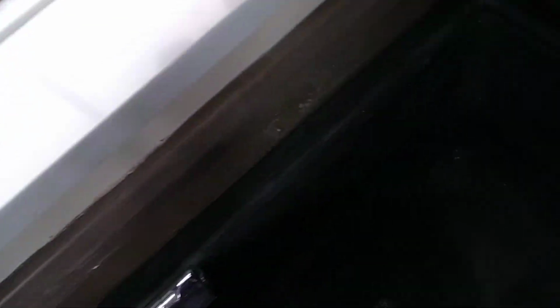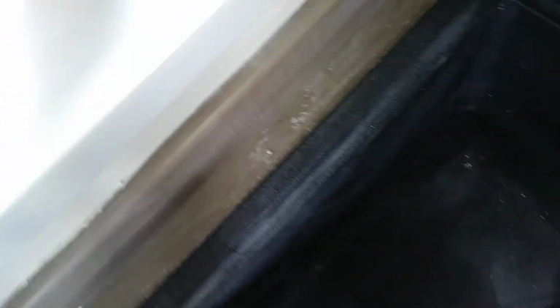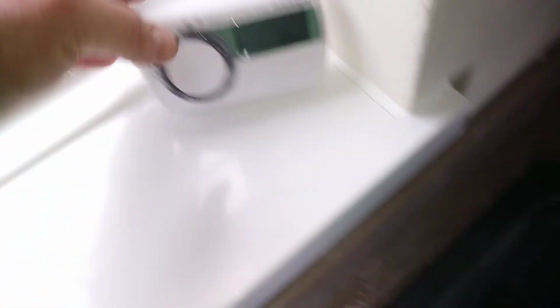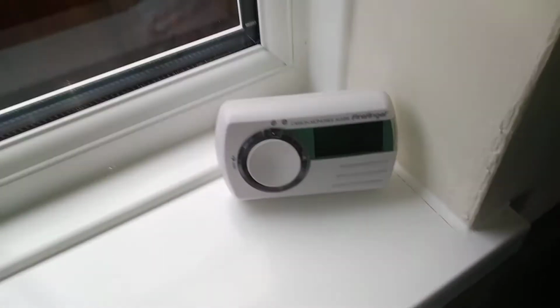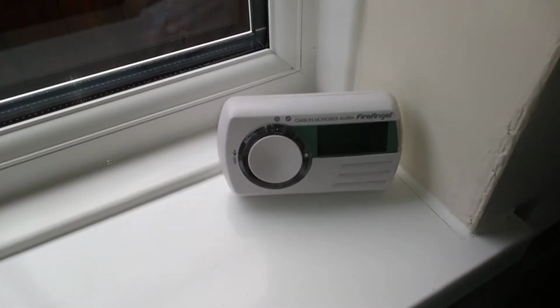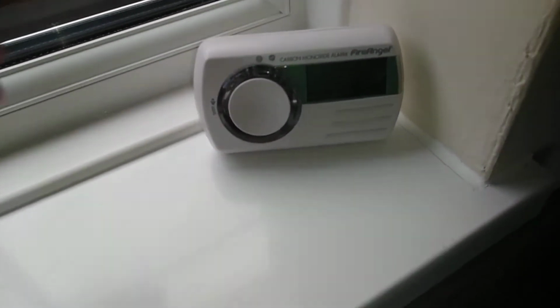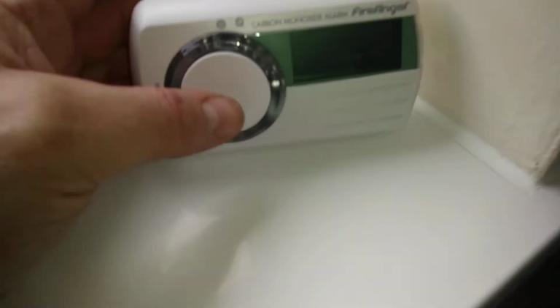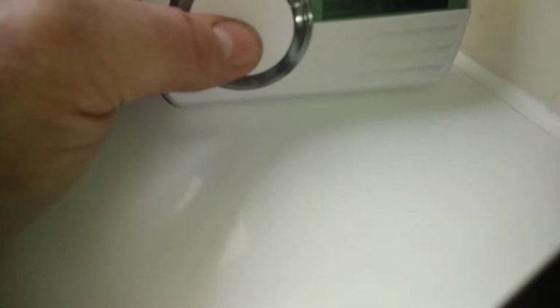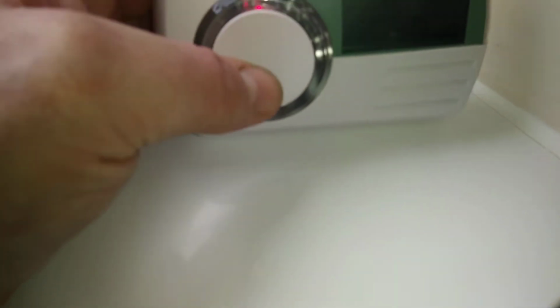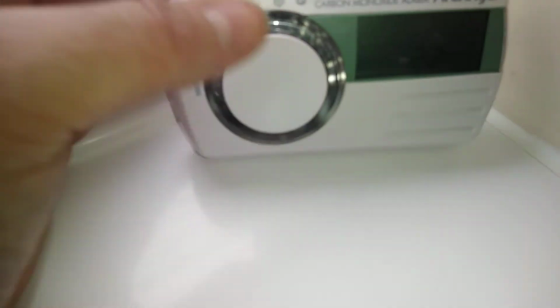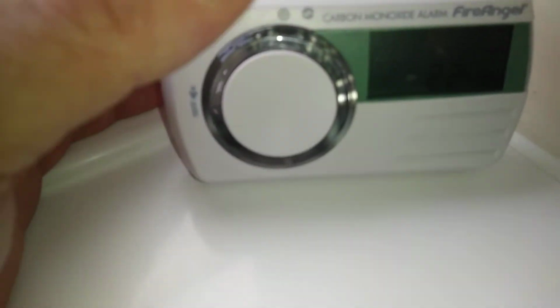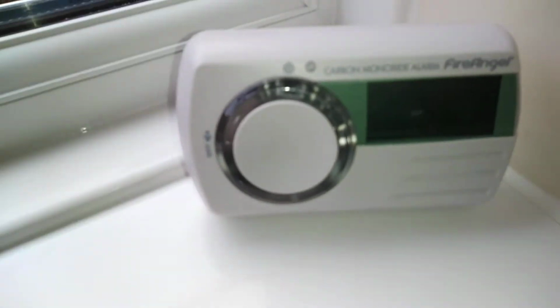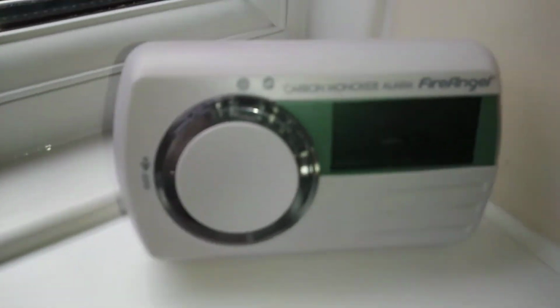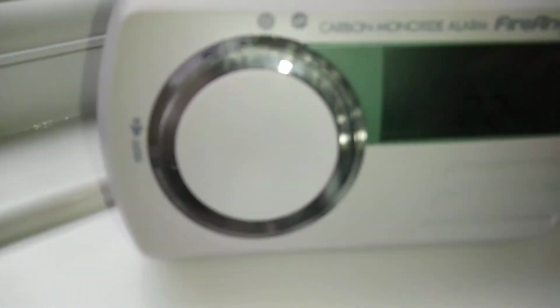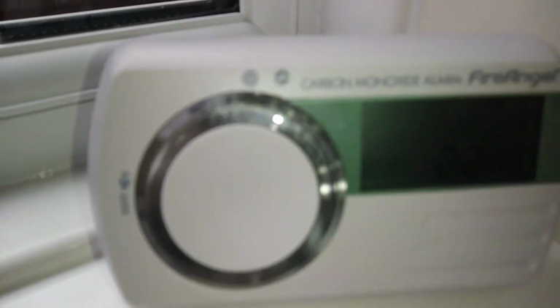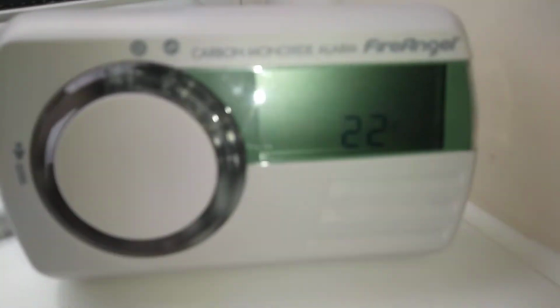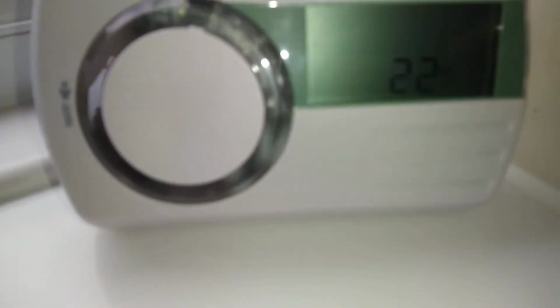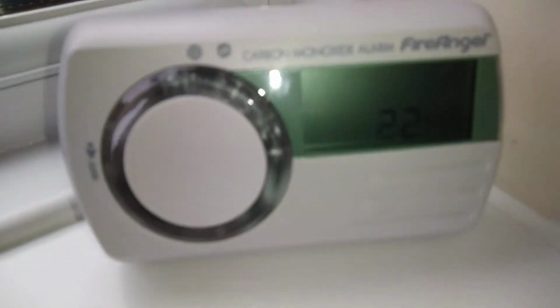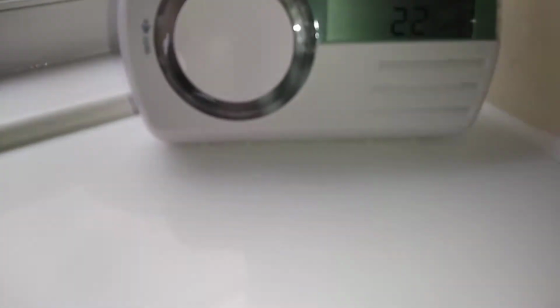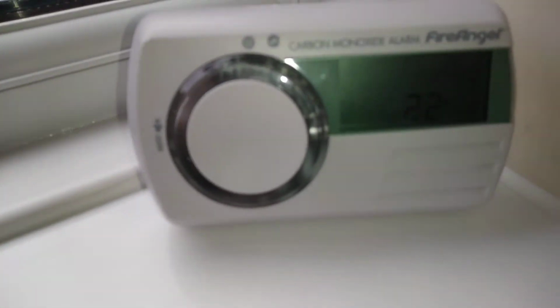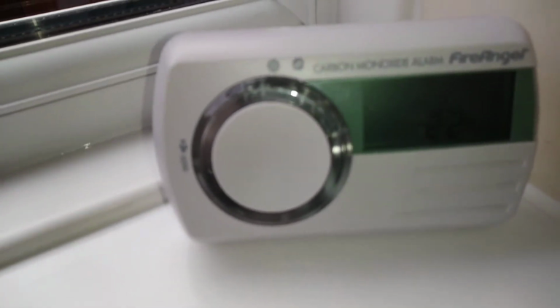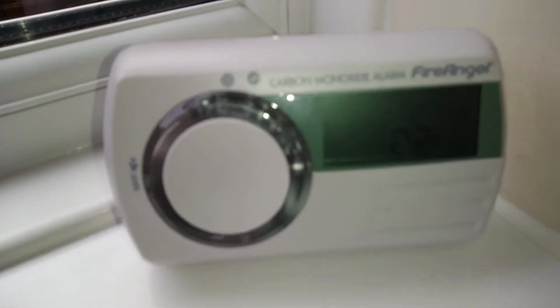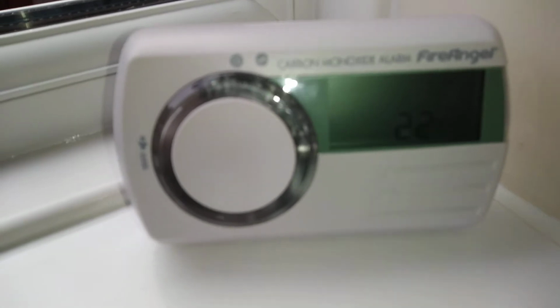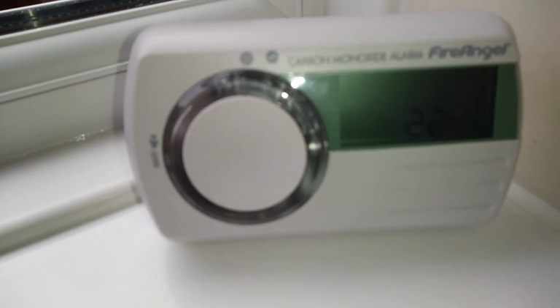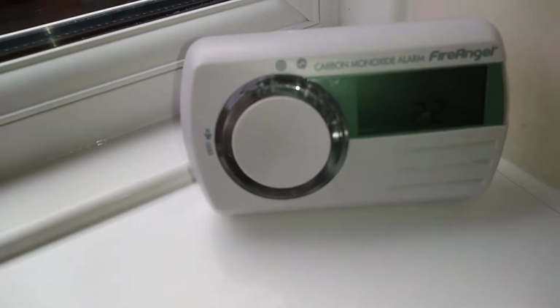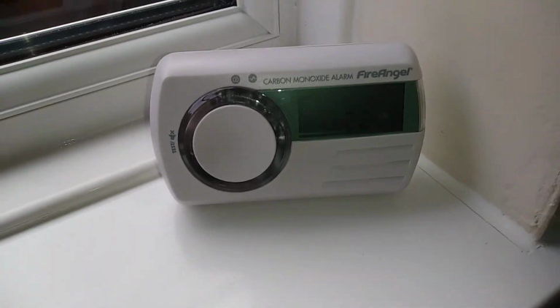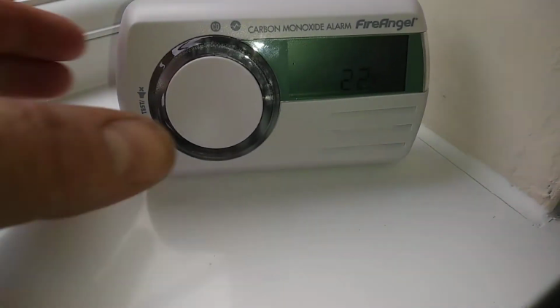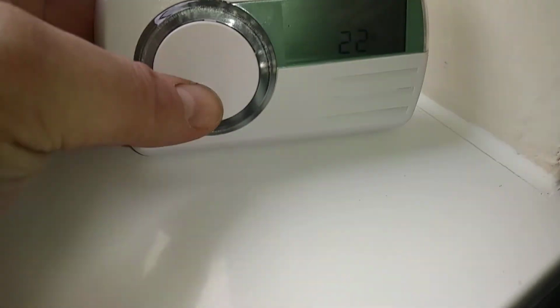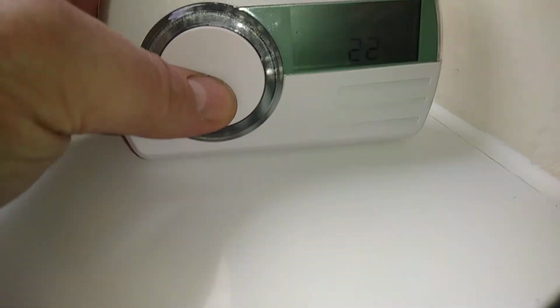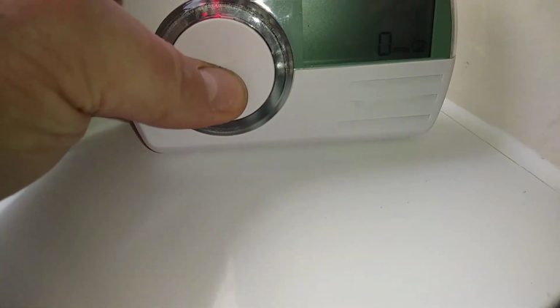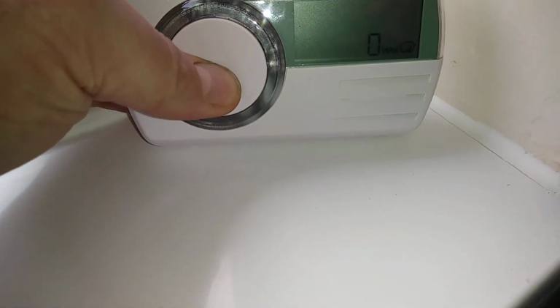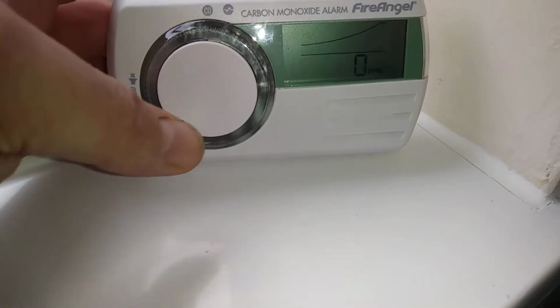Next to the boiler. I'll show you some of the functions. One thing I like about this alarm is it's got a built-in temperature display for the room as well, which is really good.